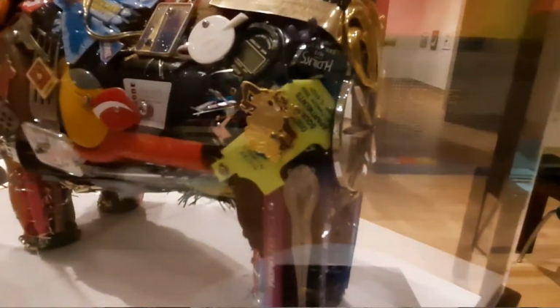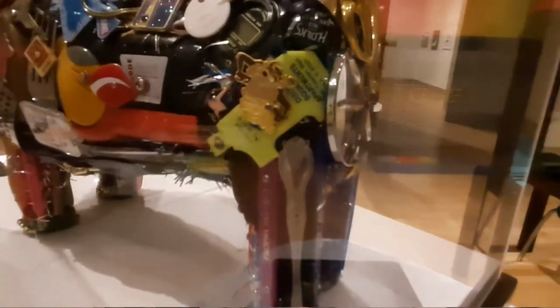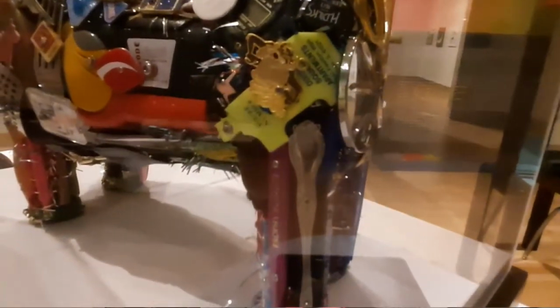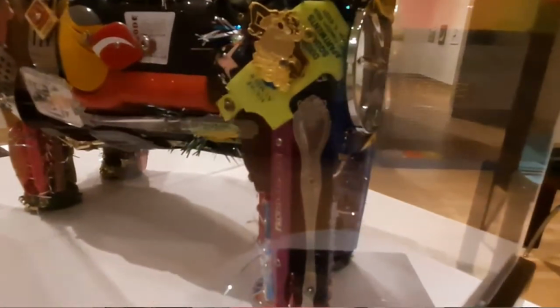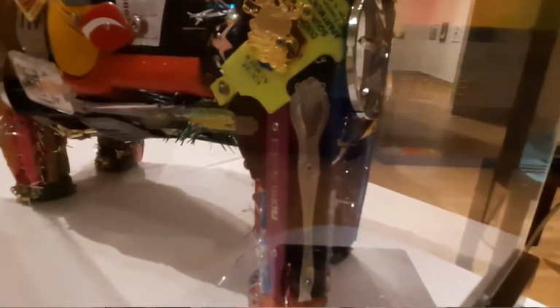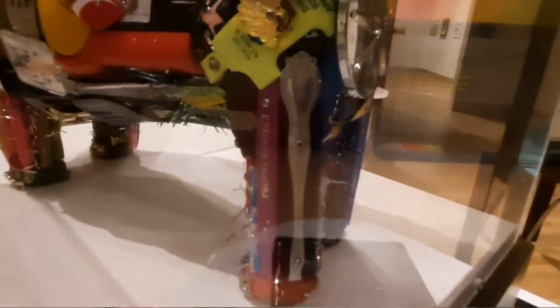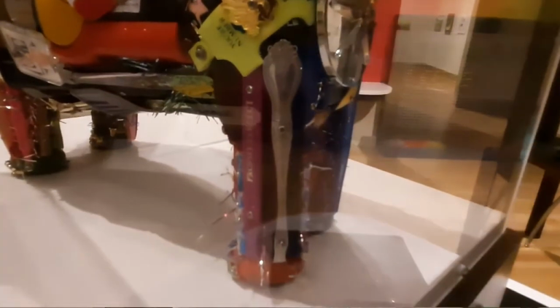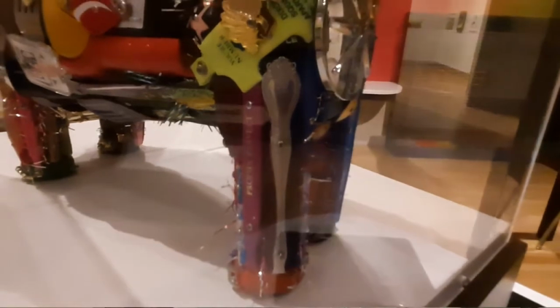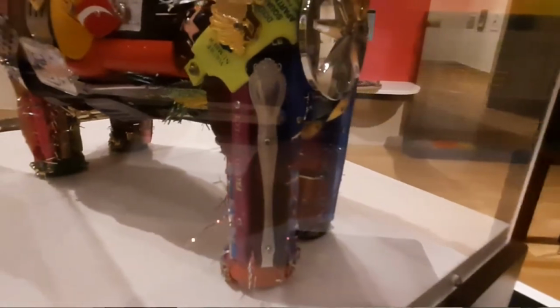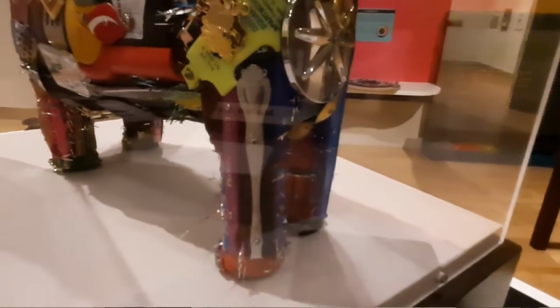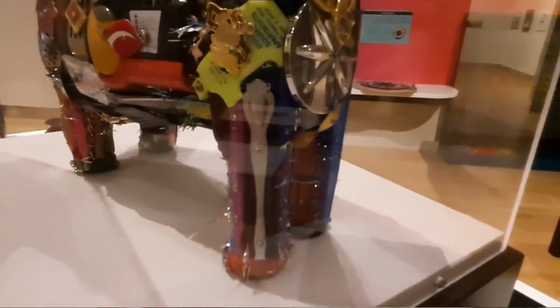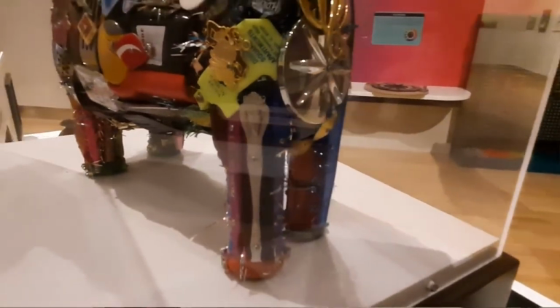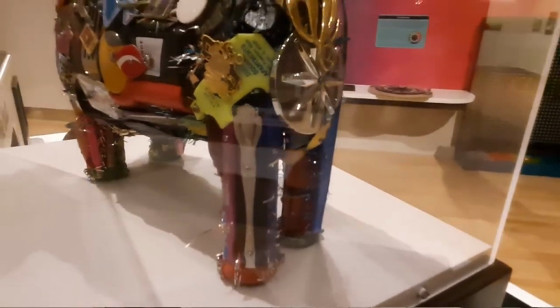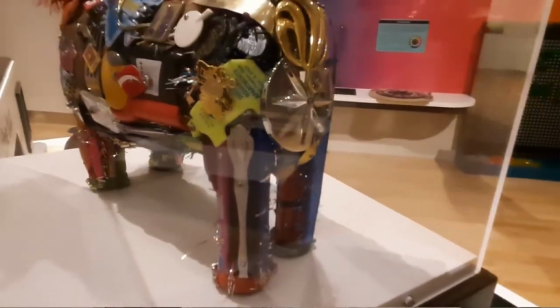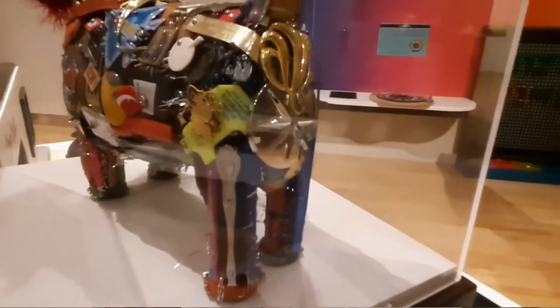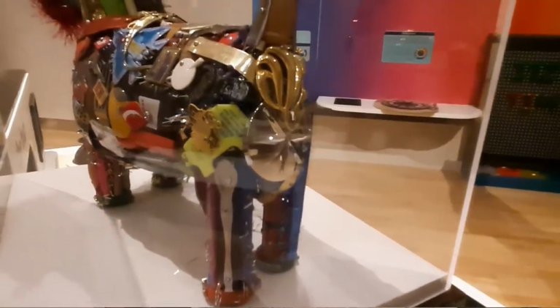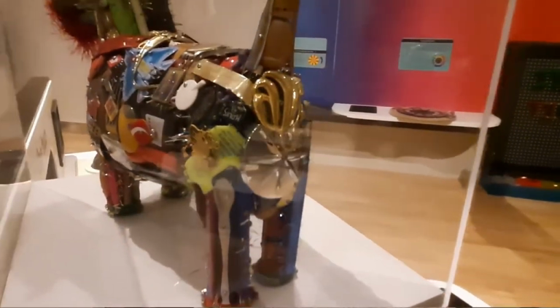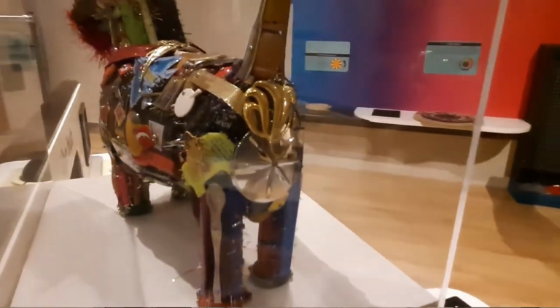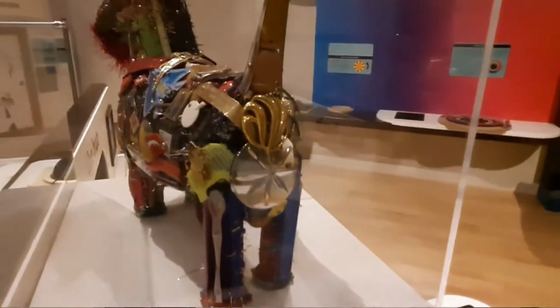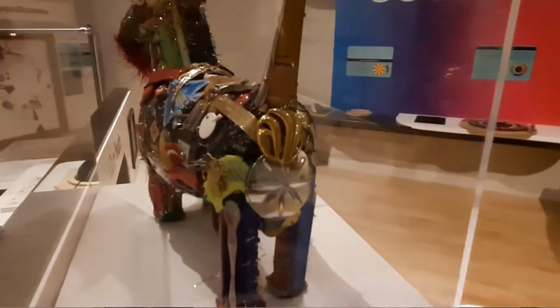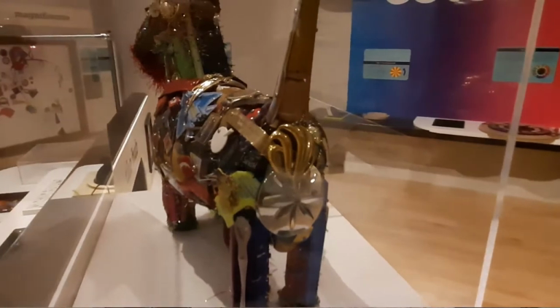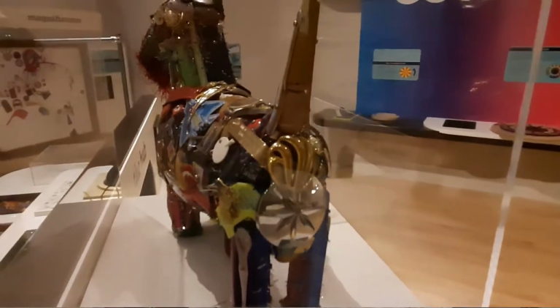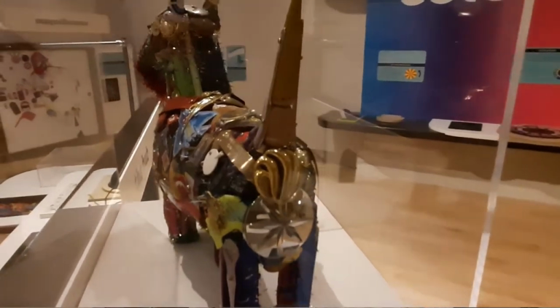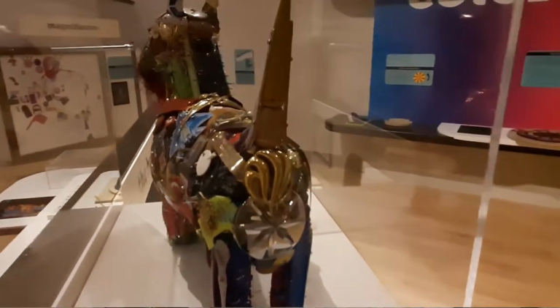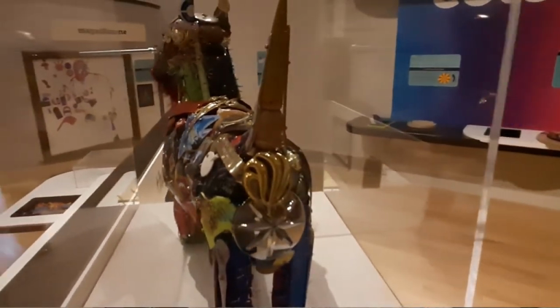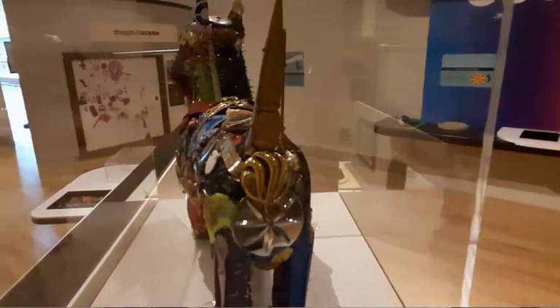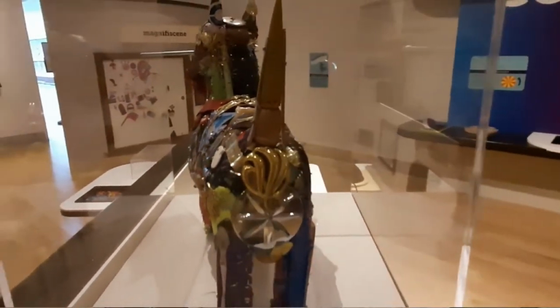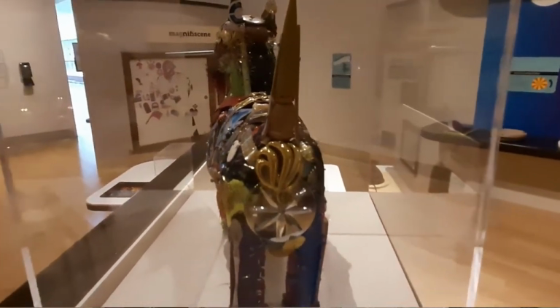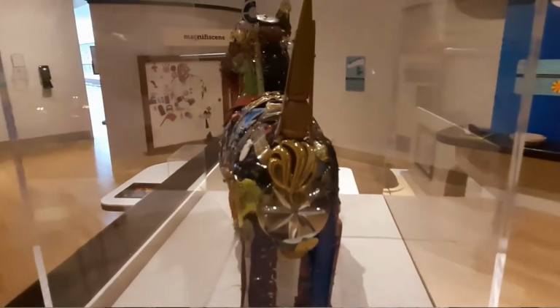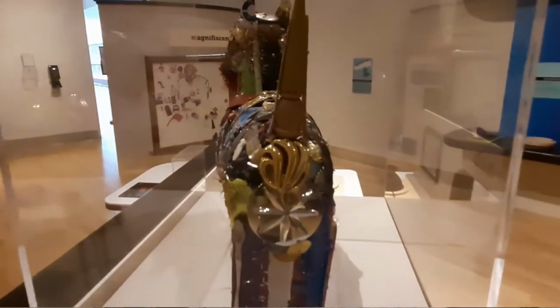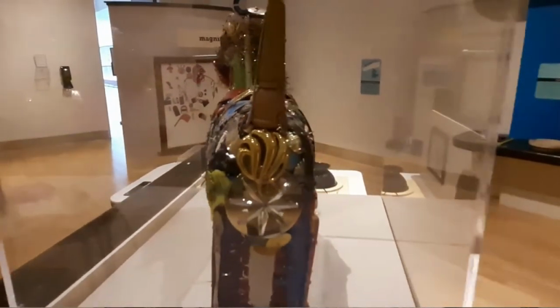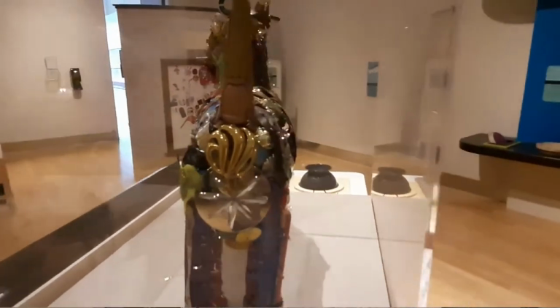So whenever we're all let out again and the museum opens back up, I hope that when you're there you'll visit Scotty Dog and see if there's something that you didn't notice was on the sculpture before.